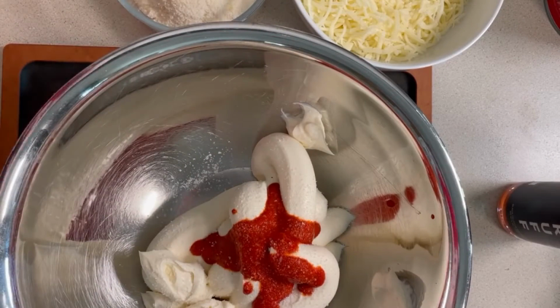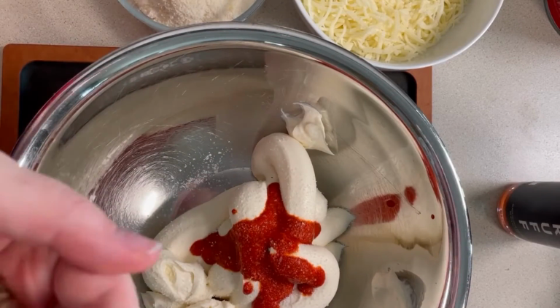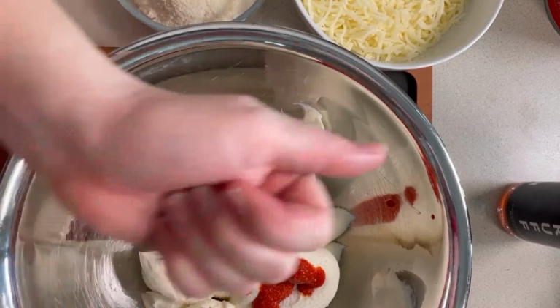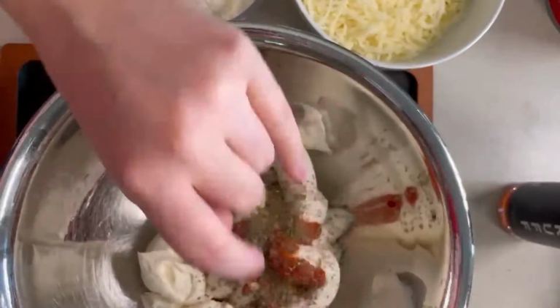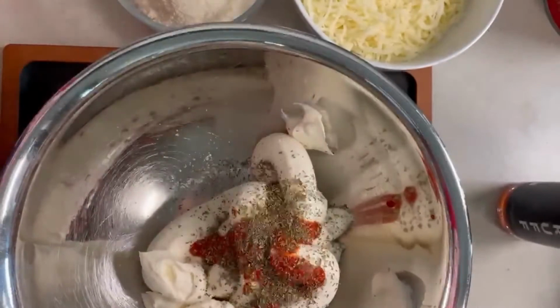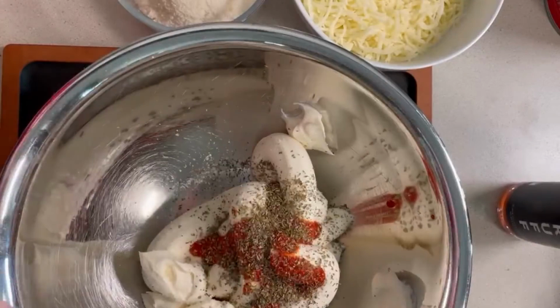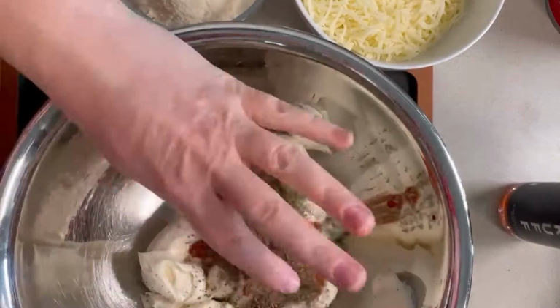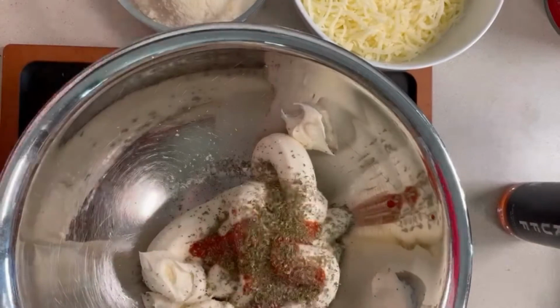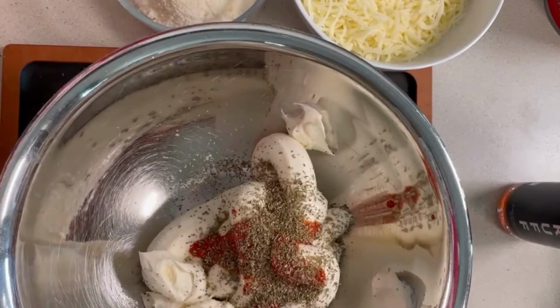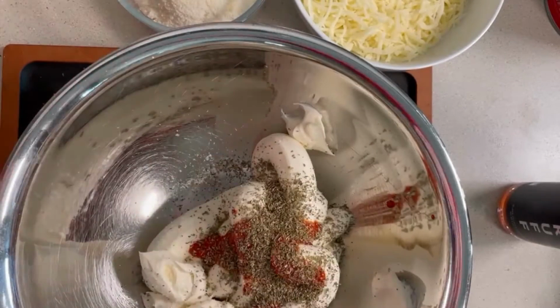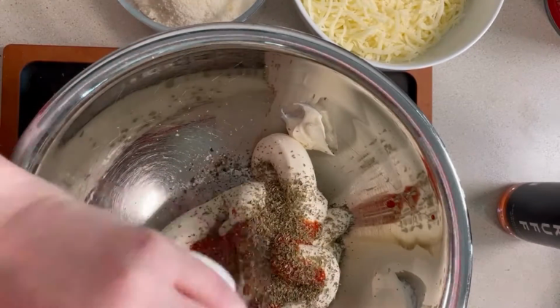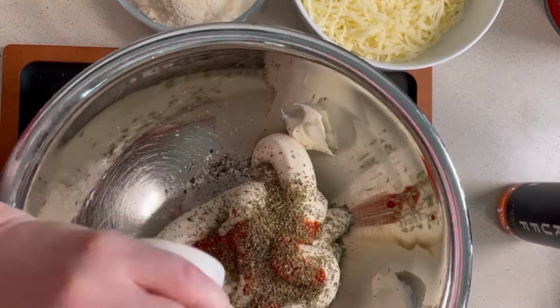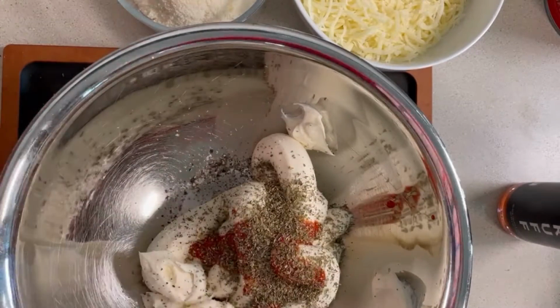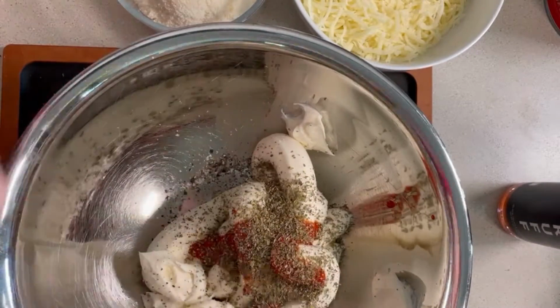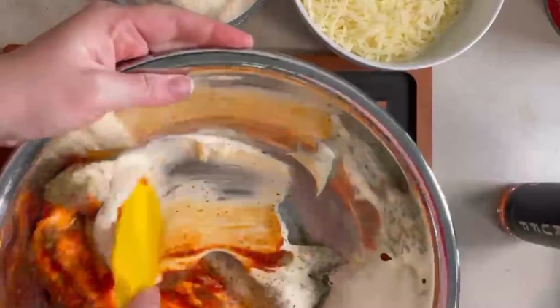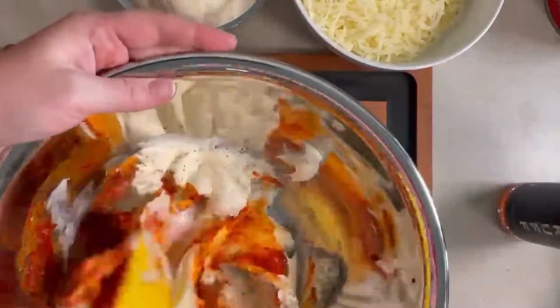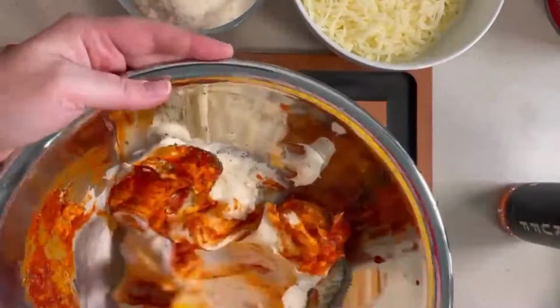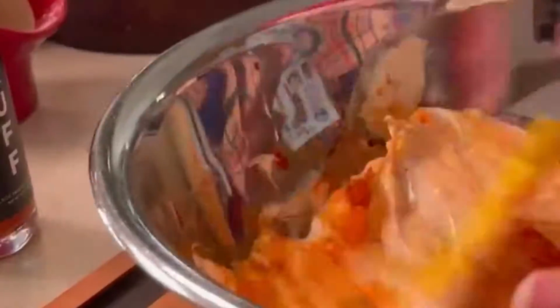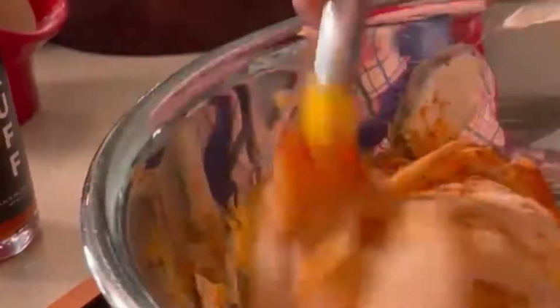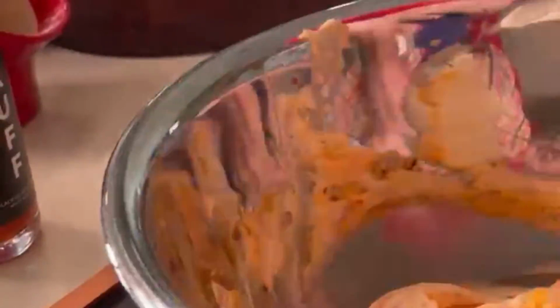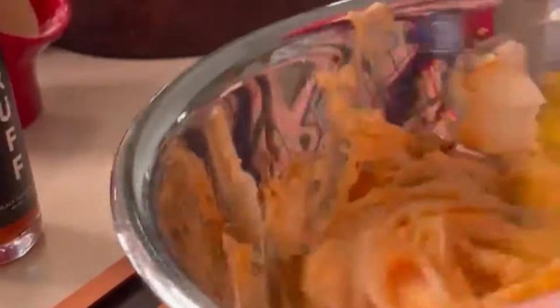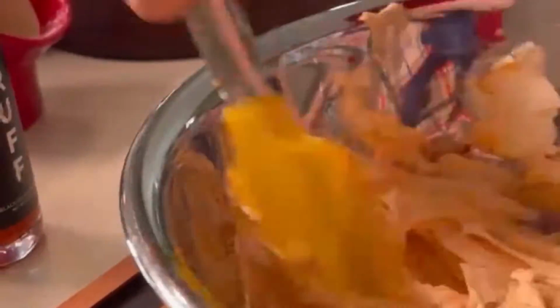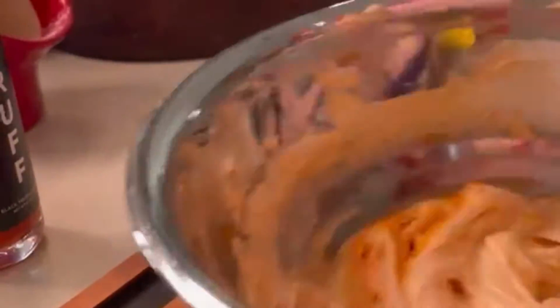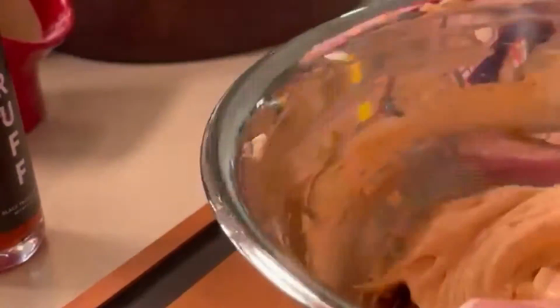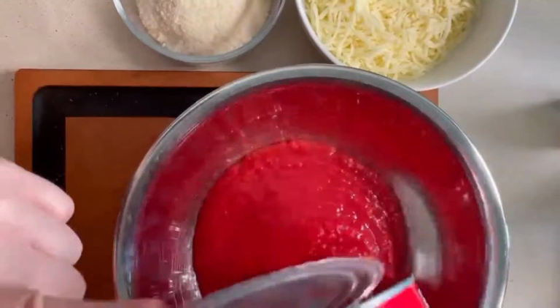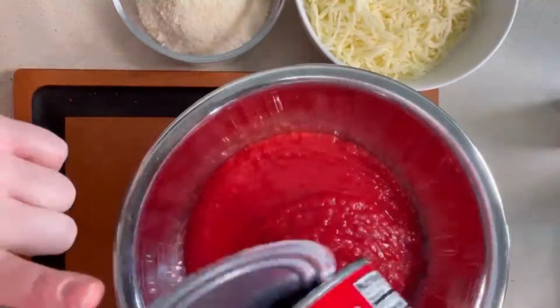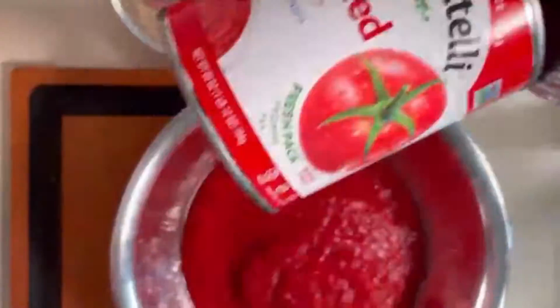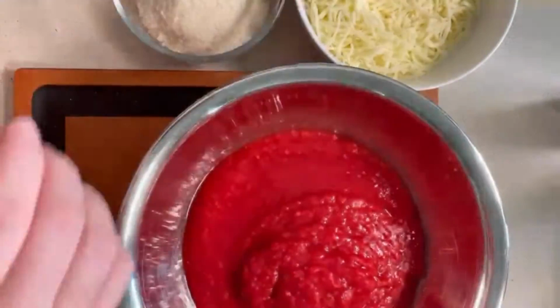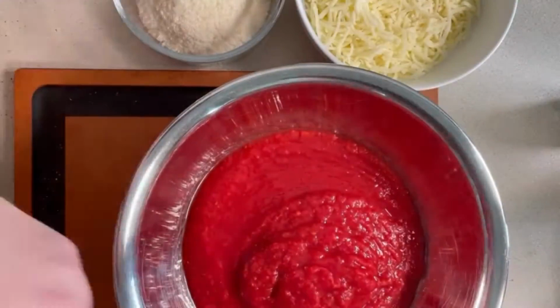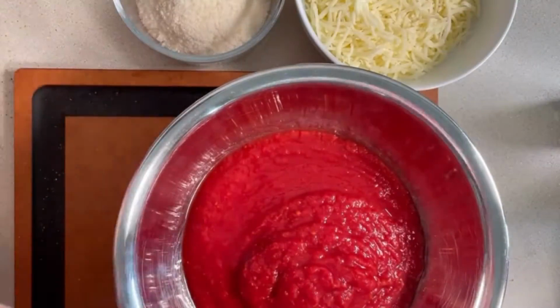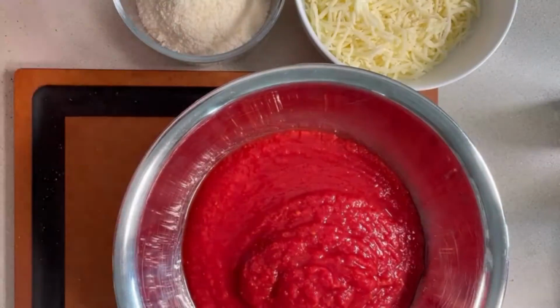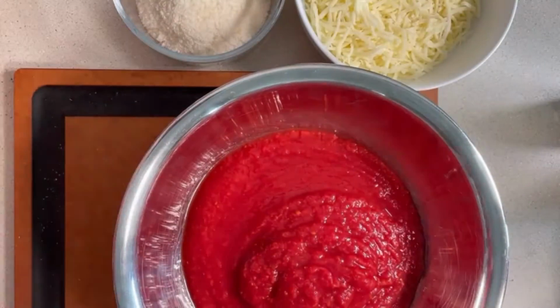Basically there are three layers in this dip. We have a nicely seasoned cream cheese layer with our absolute favorite Truff black truffle hot sauce.